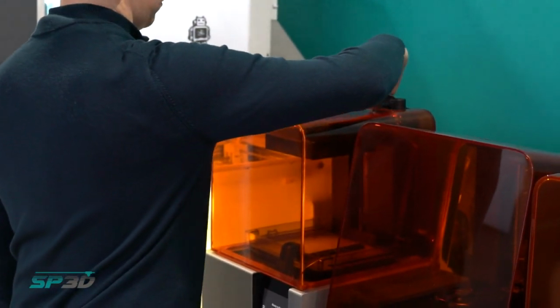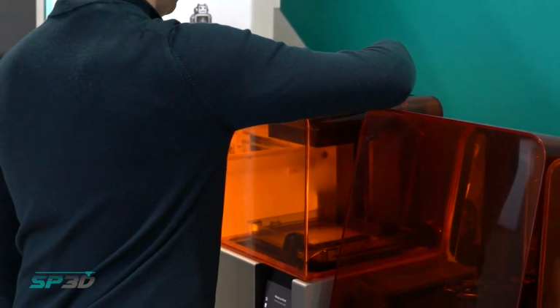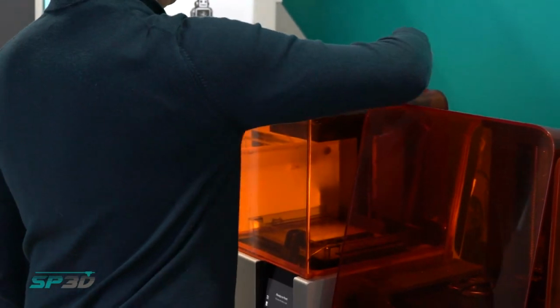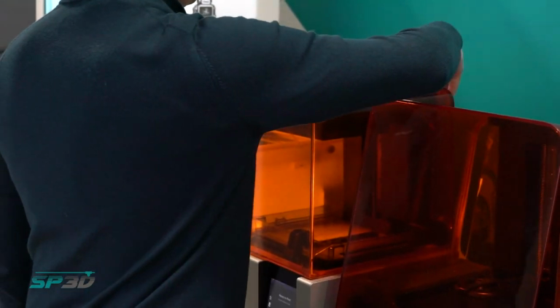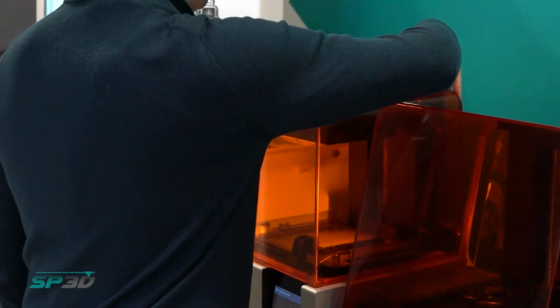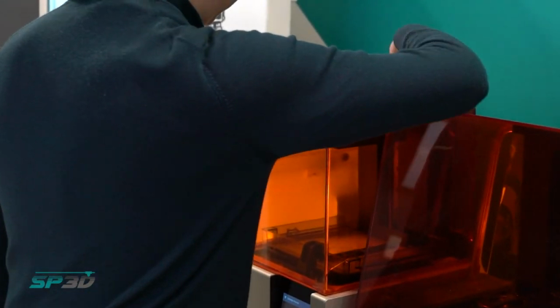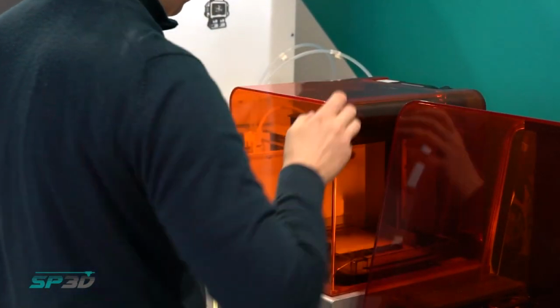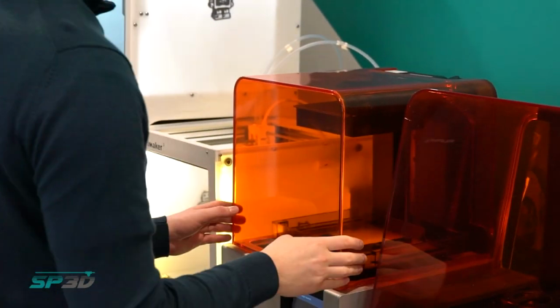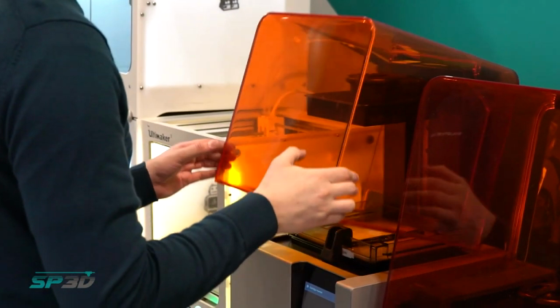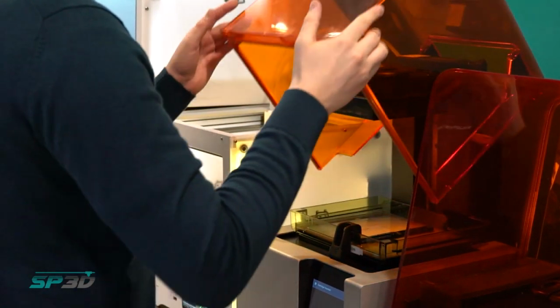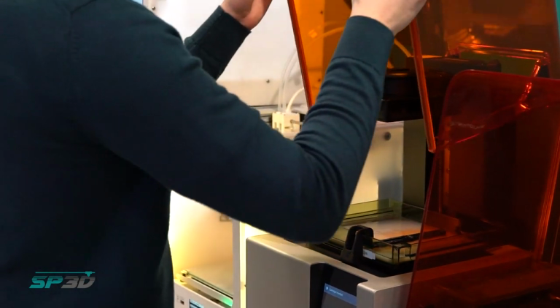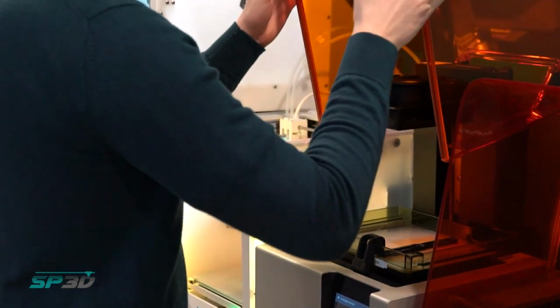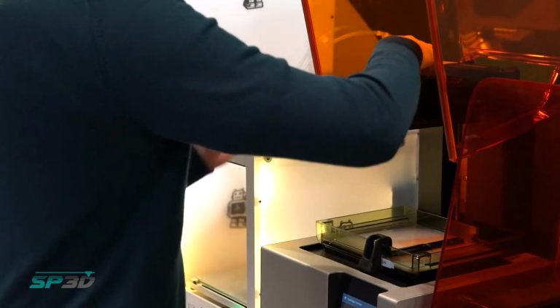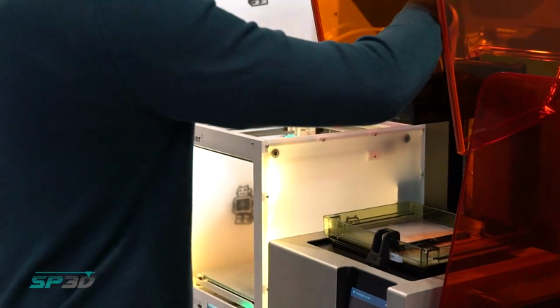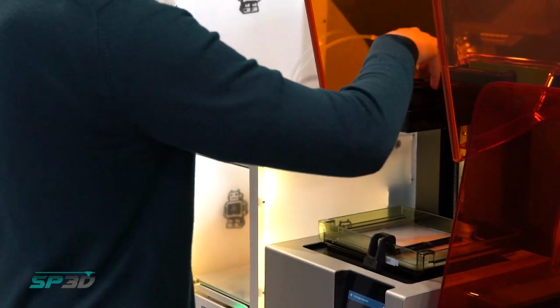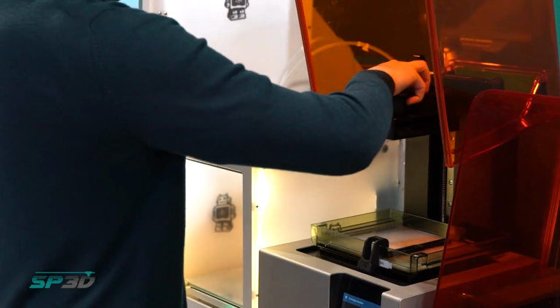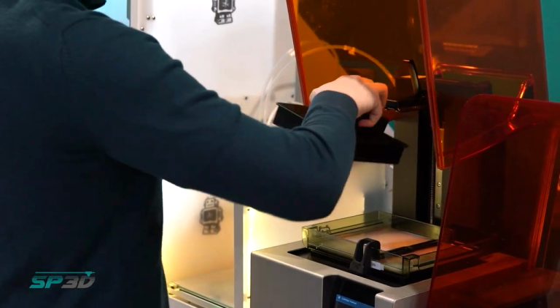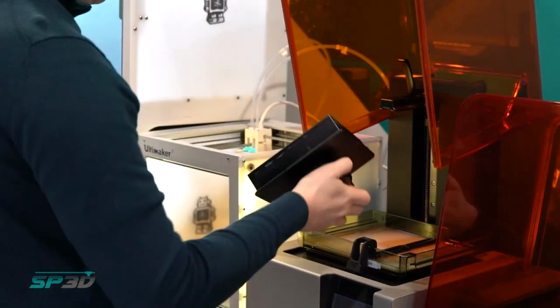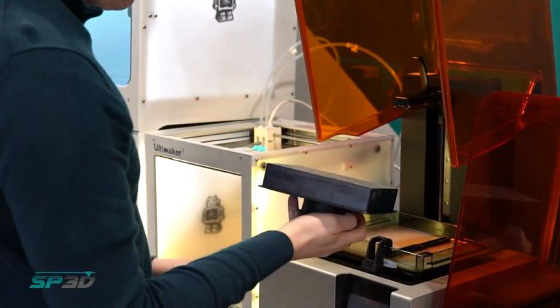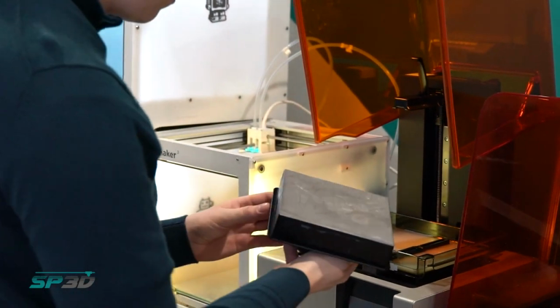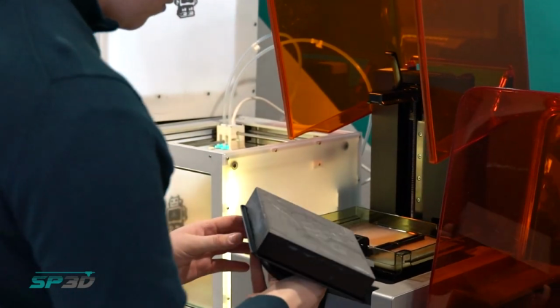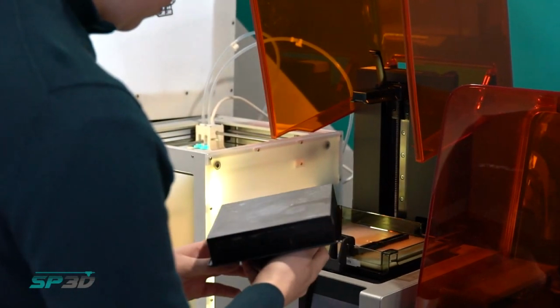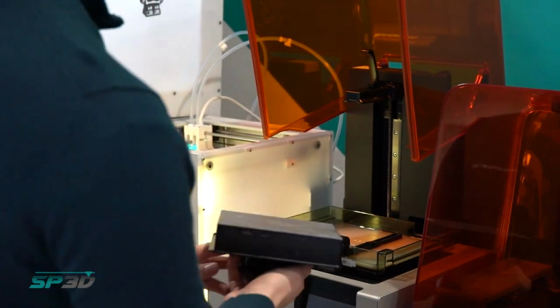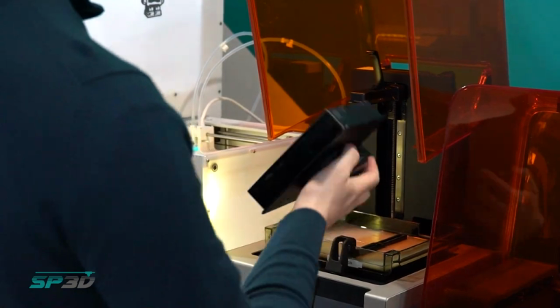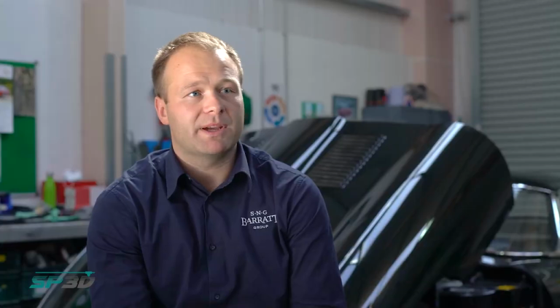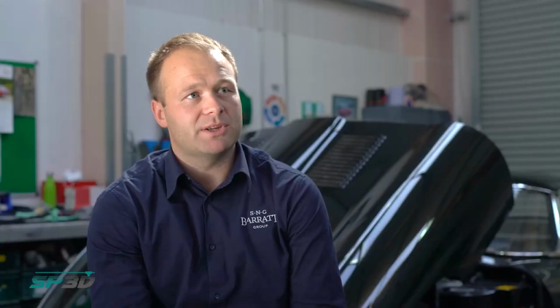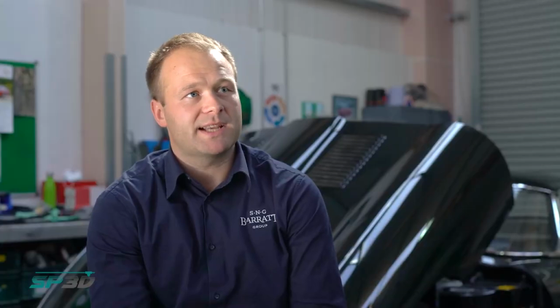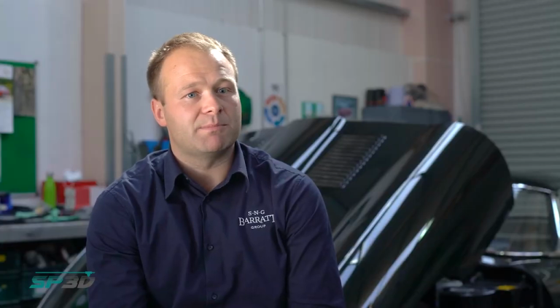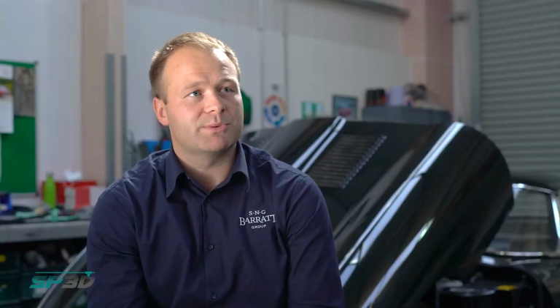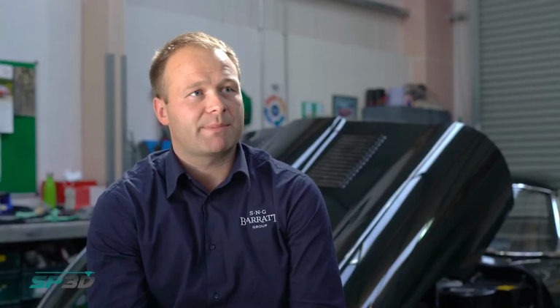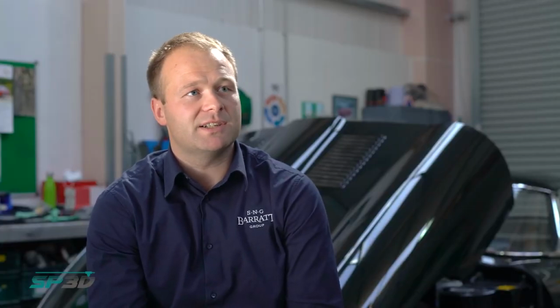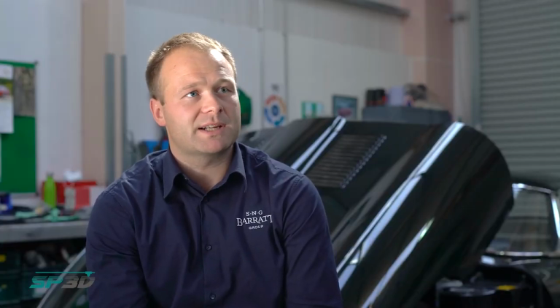Now having a couple of printers, we can reduce our lead times. We were running them constantly before we had the second one. Now we're in a position where we can do some prototyping, tests, and sample runs. We've got the capacity to do that.